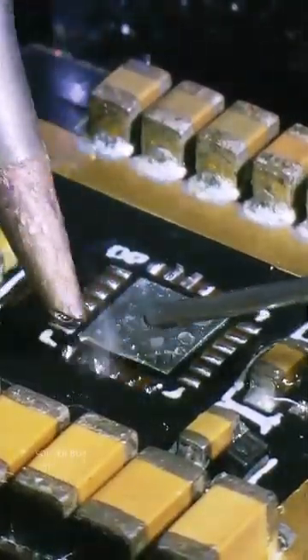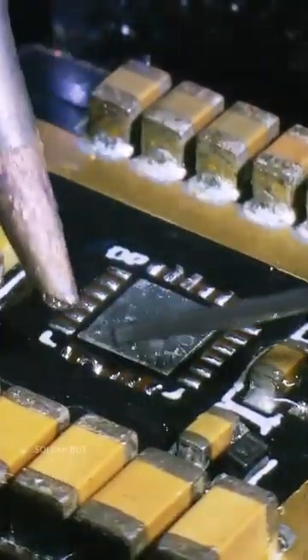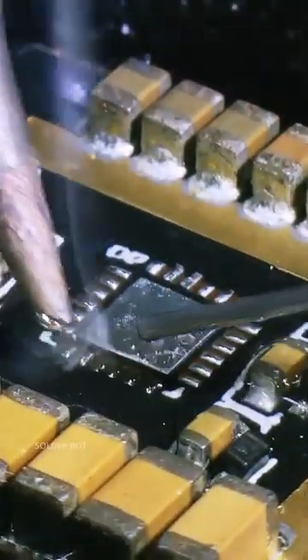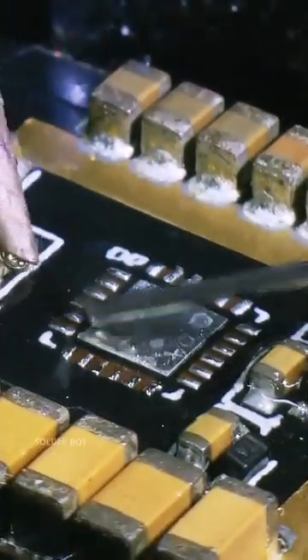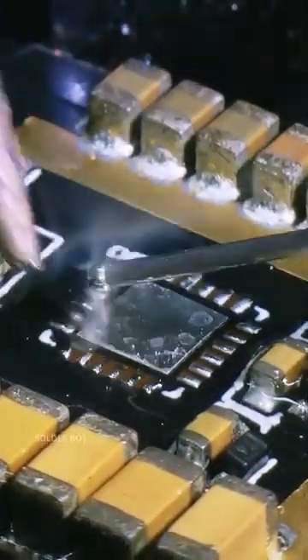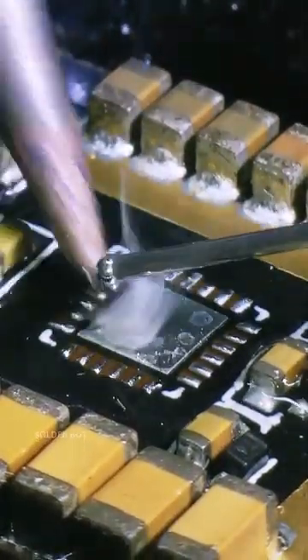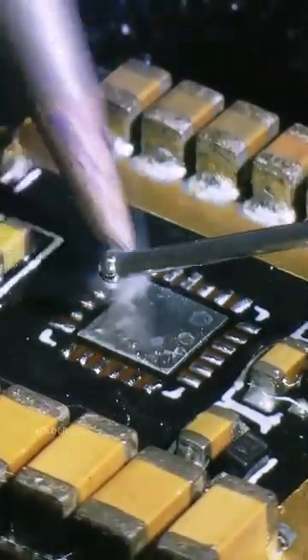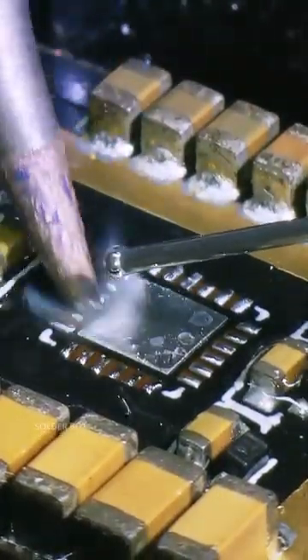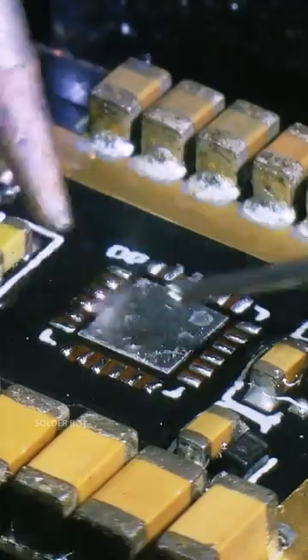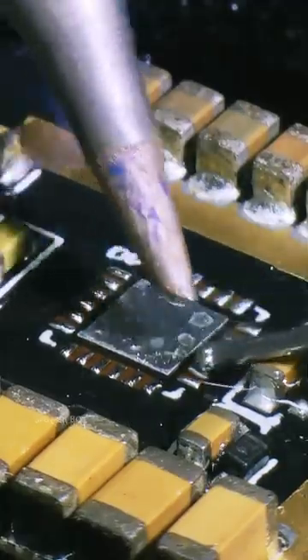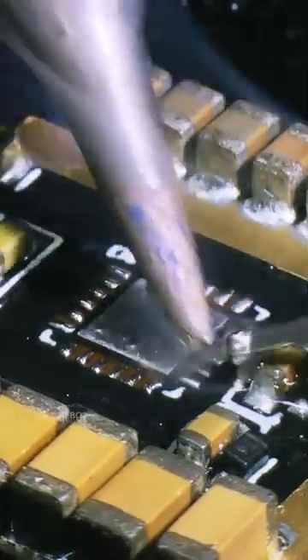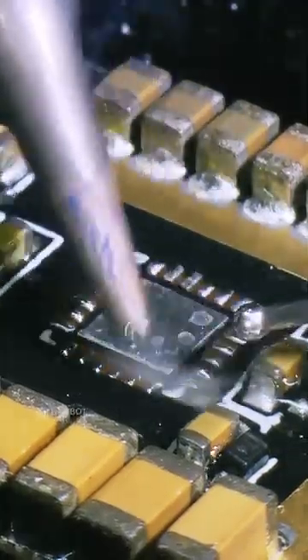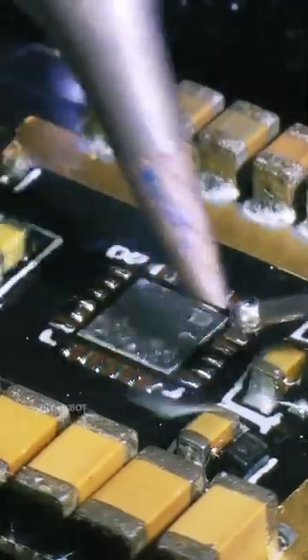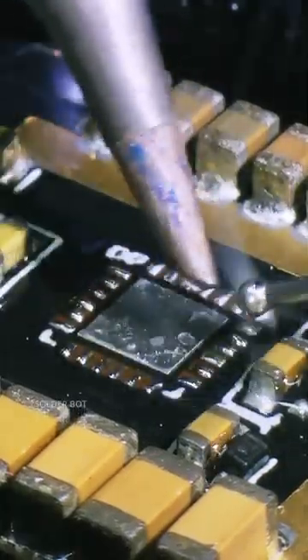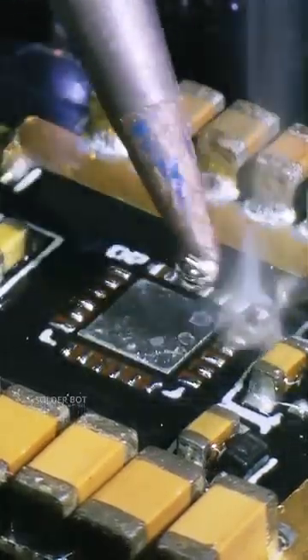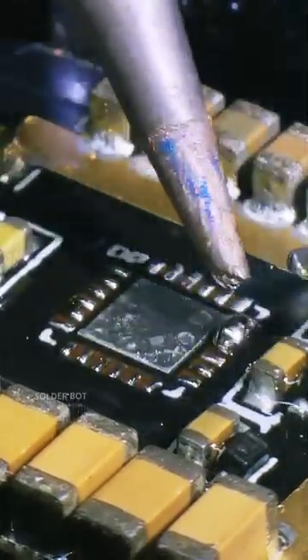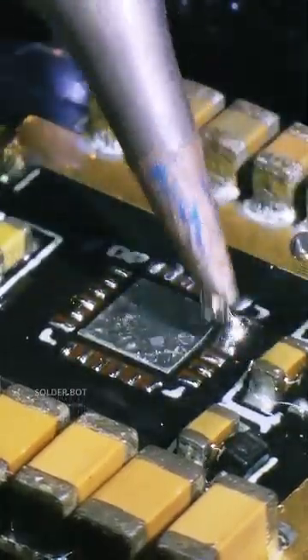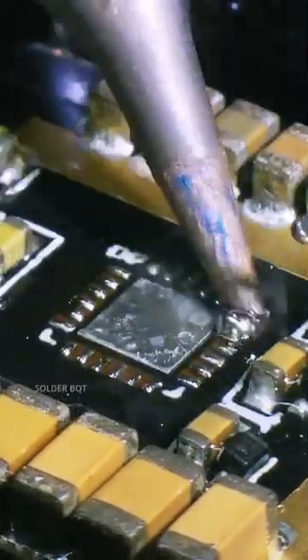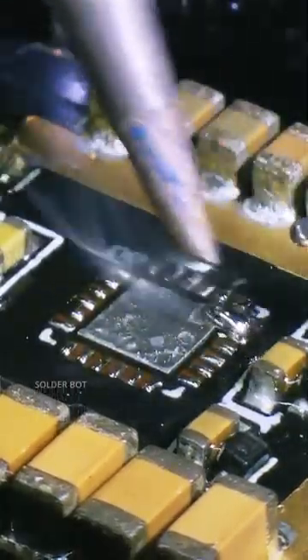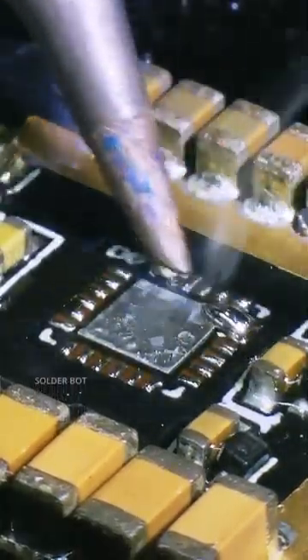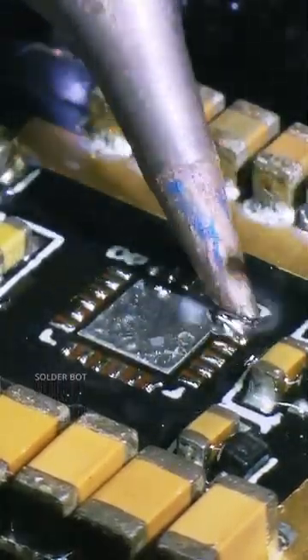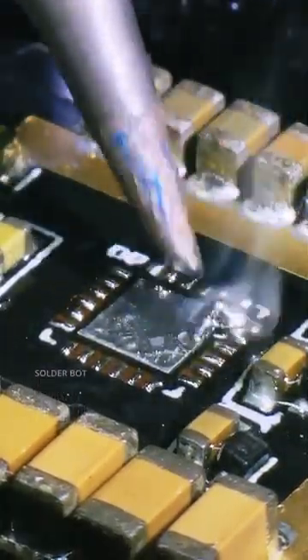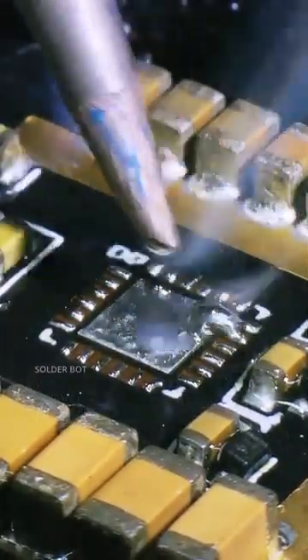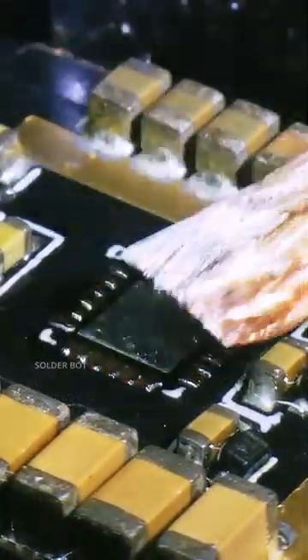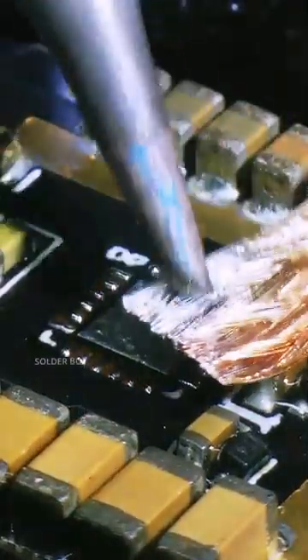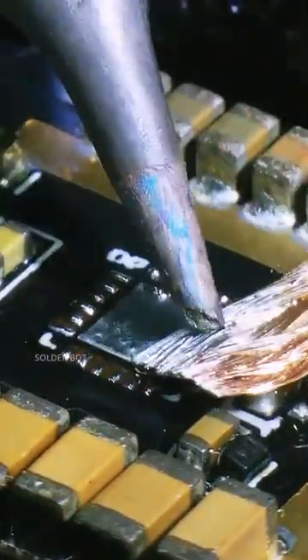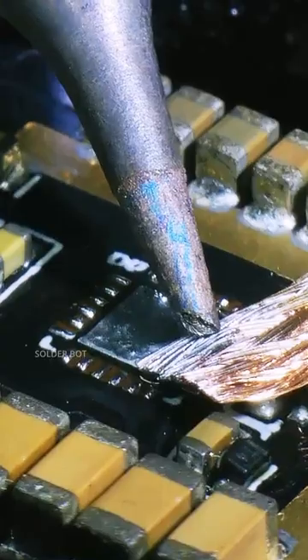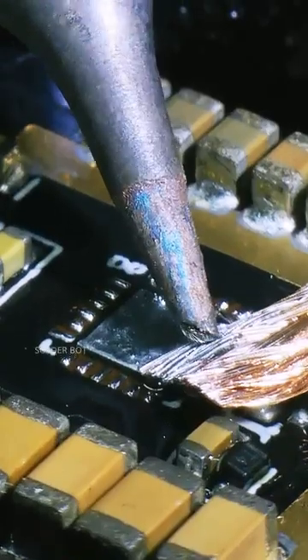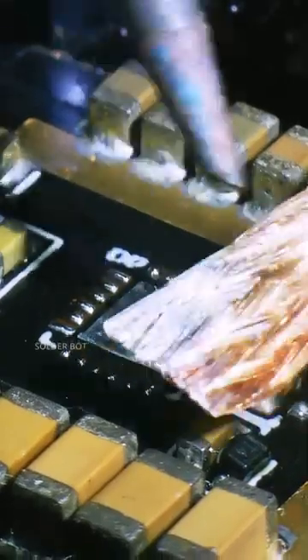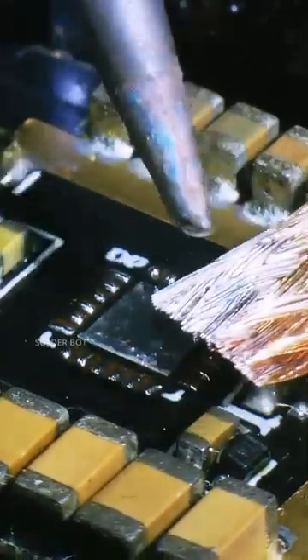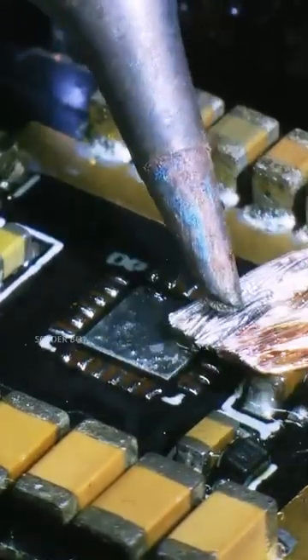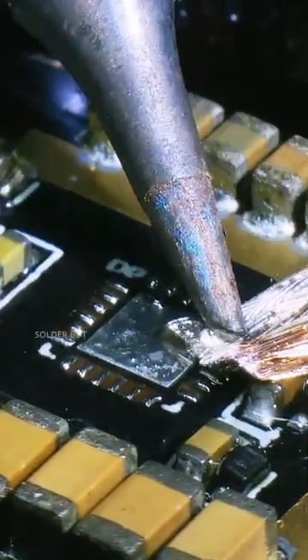First, carefully take off the SMD chip using a rework station. Then add some flux and prepare the pads with leaded solder for the new replacement part.